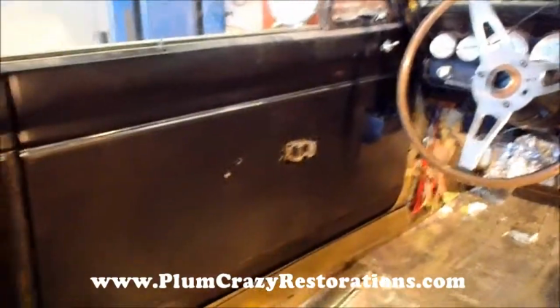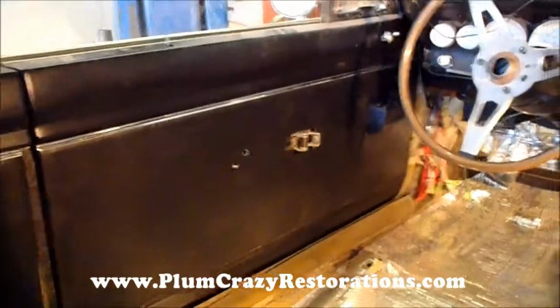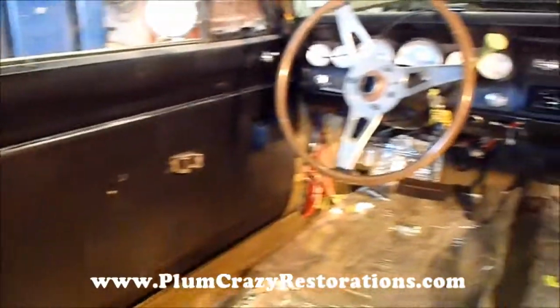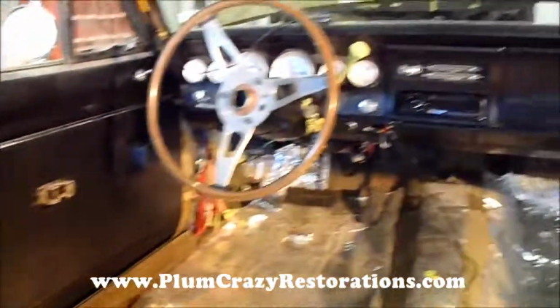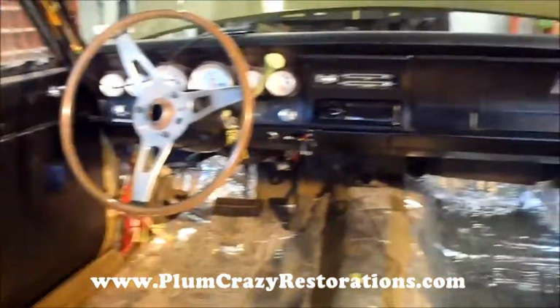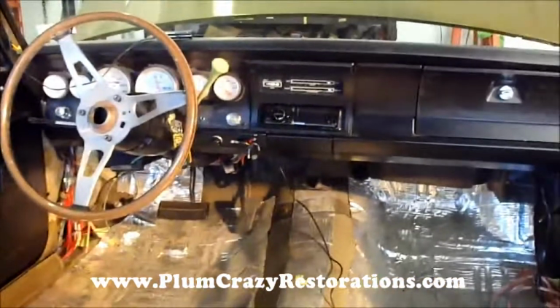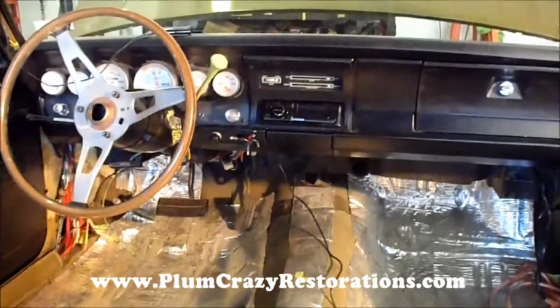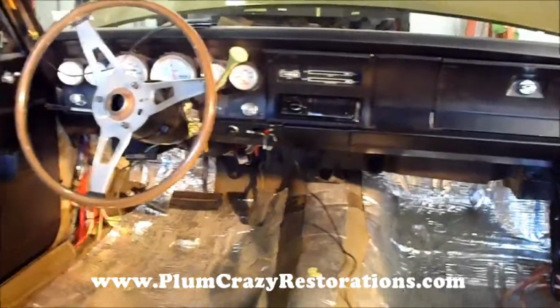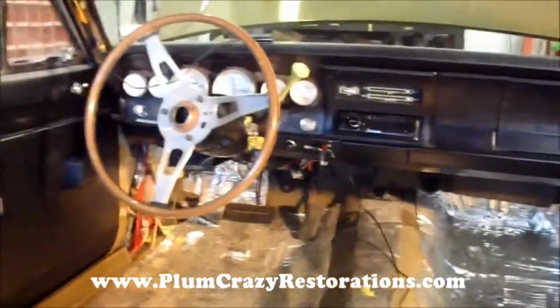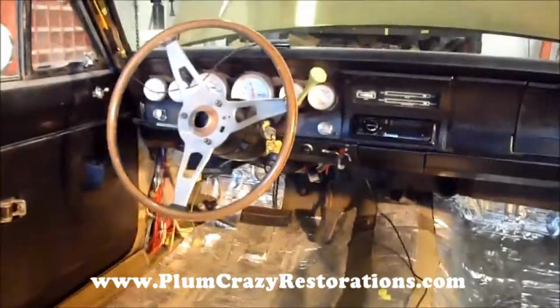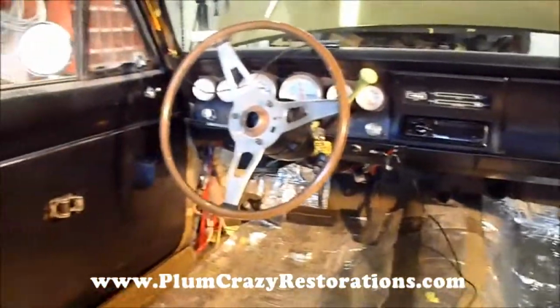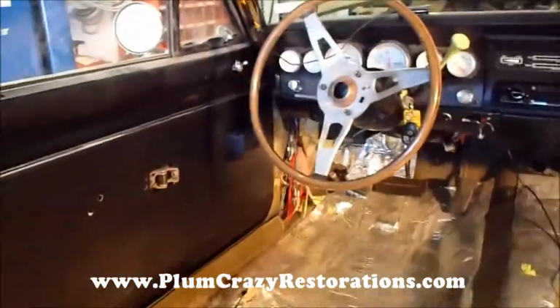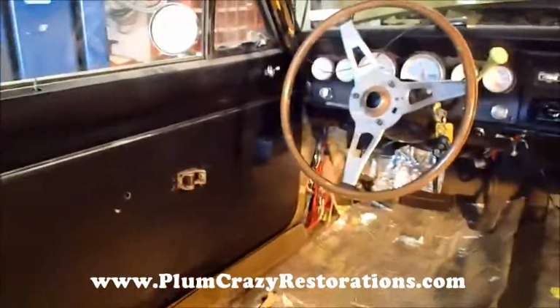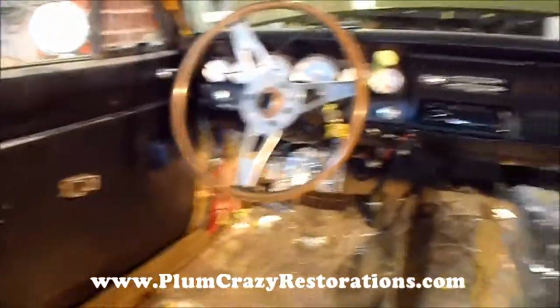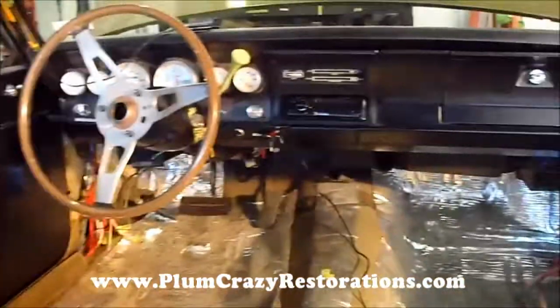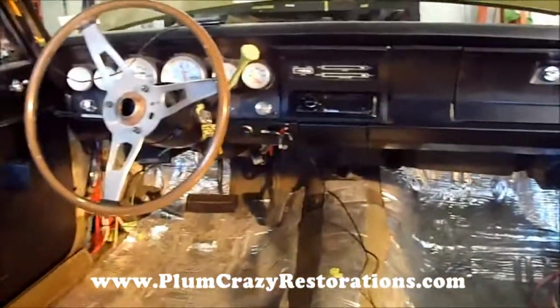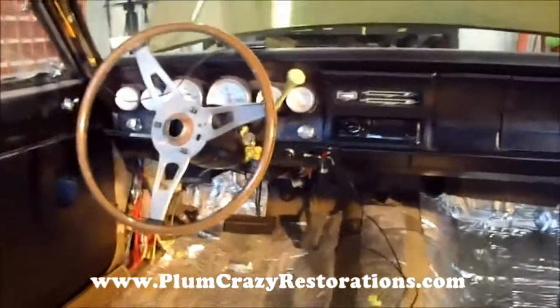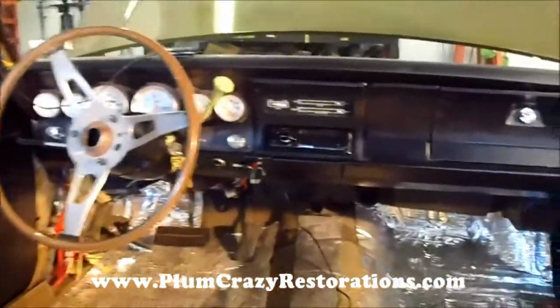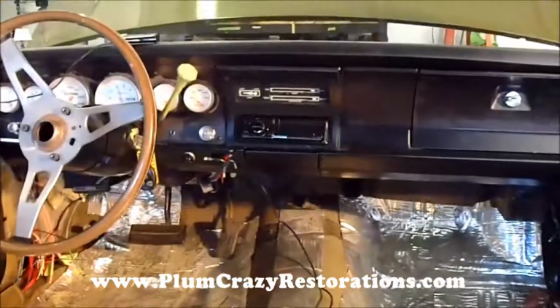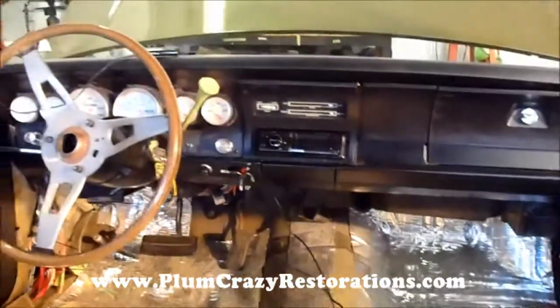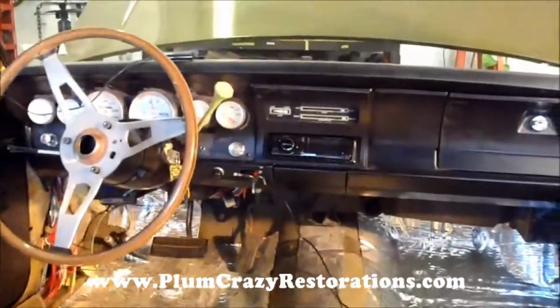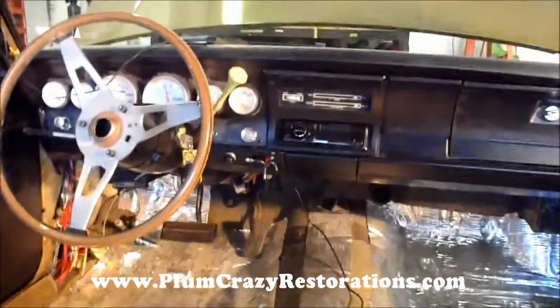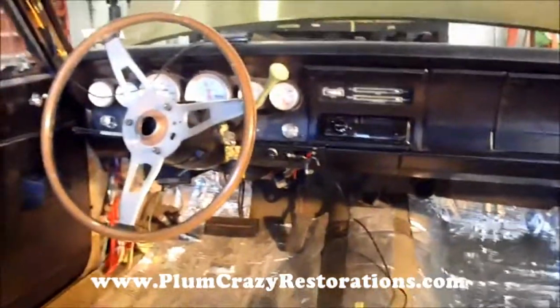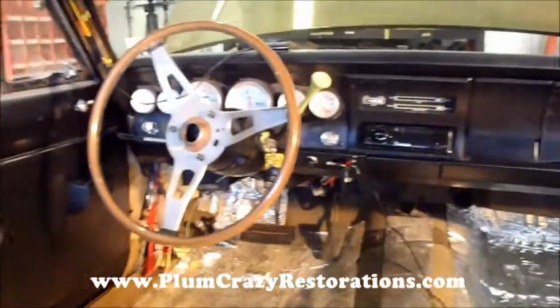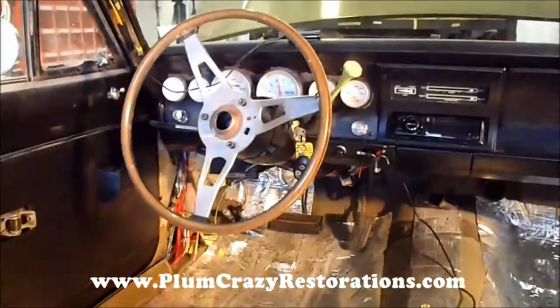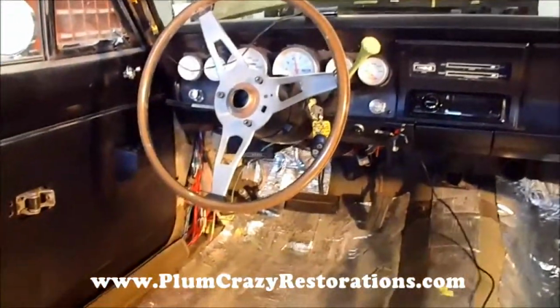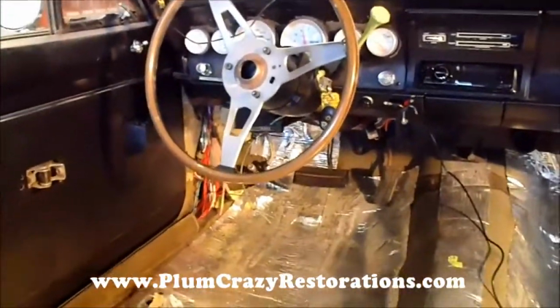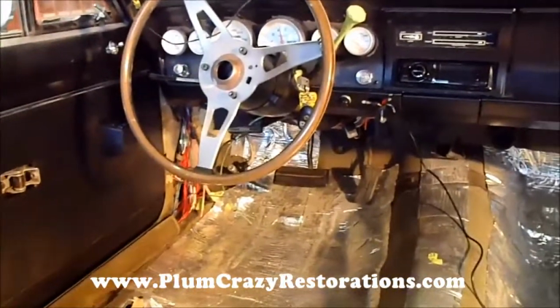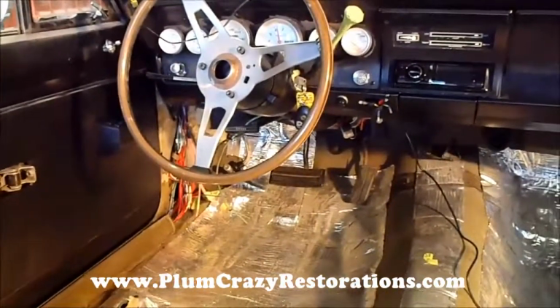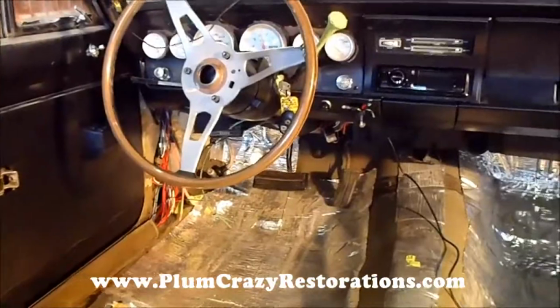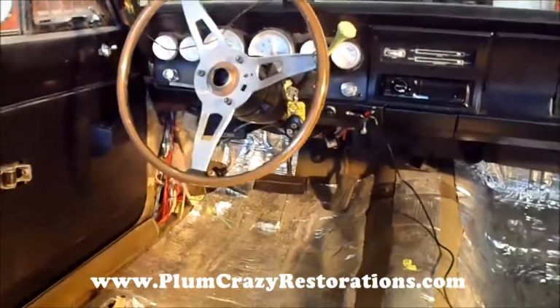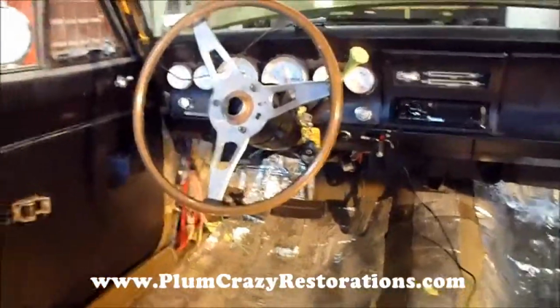Plunkrazy Restorations — we're sitting inside the 1971 Dodge Dart. As you can see, it's coming along quite well. We've got the dash reassembled on the car, pending a few little wiring items needed.